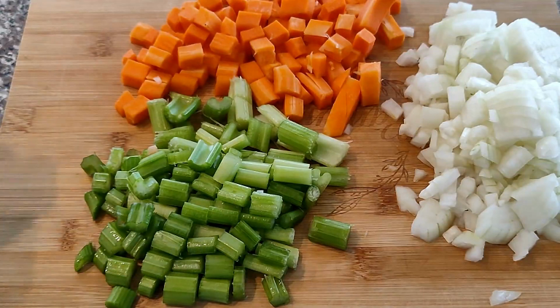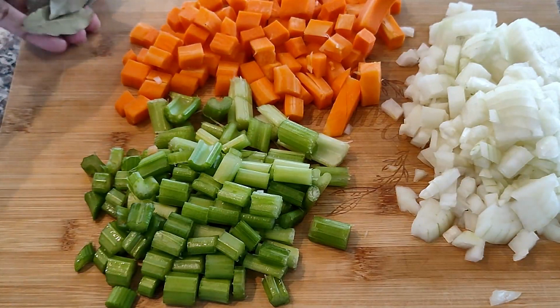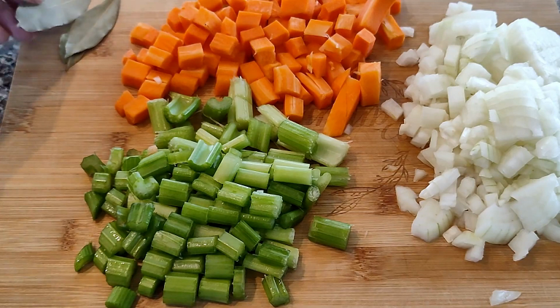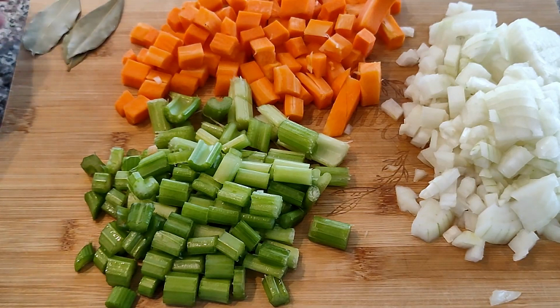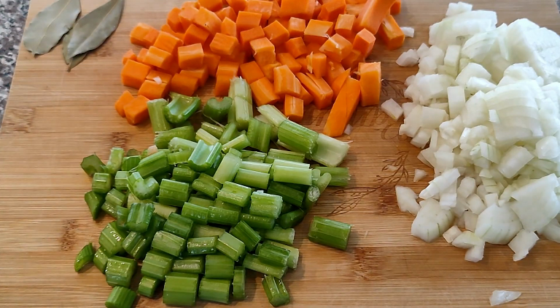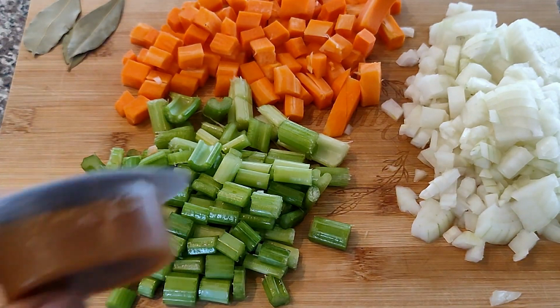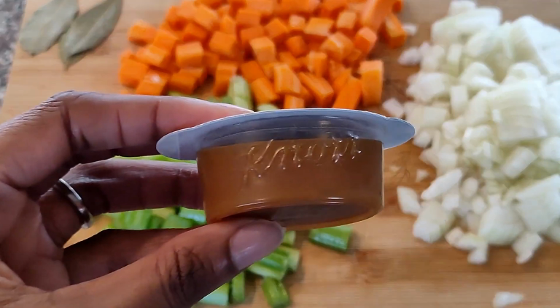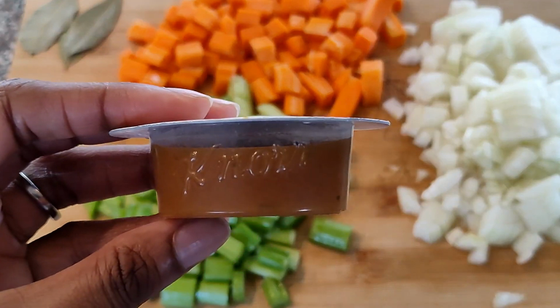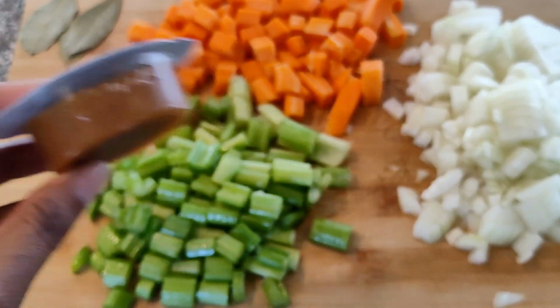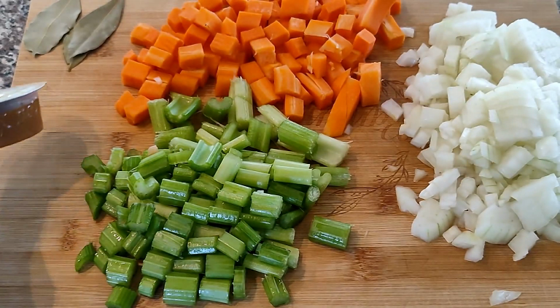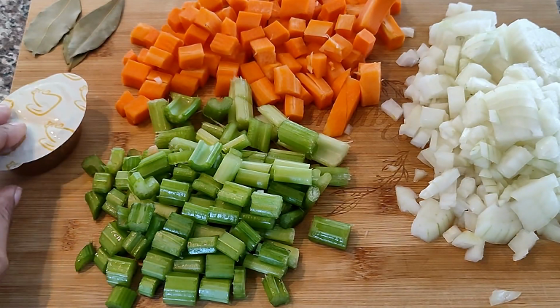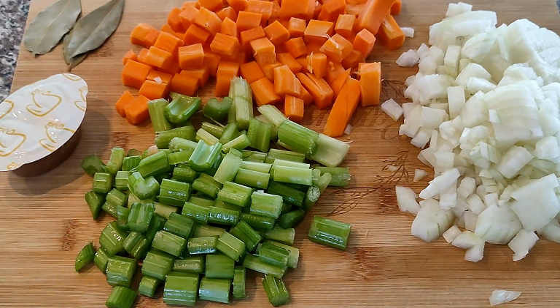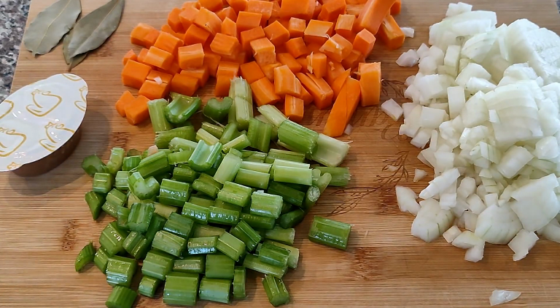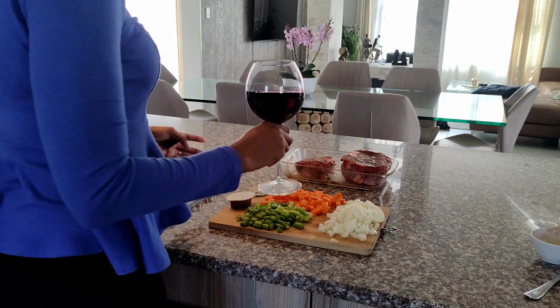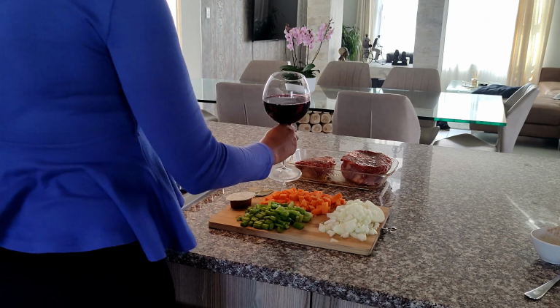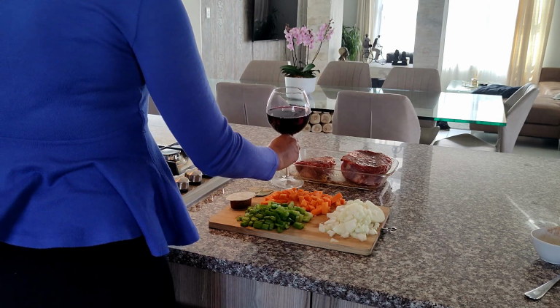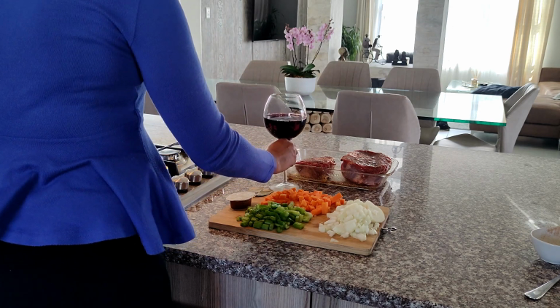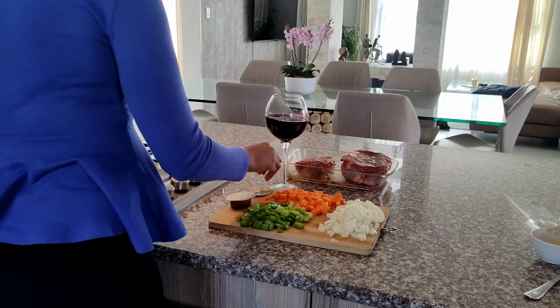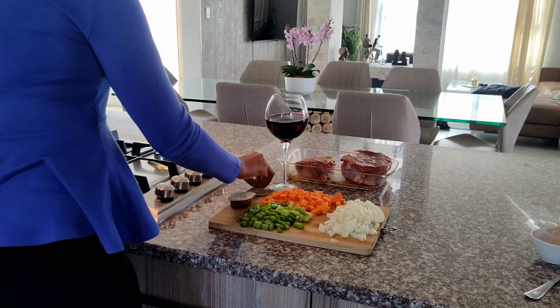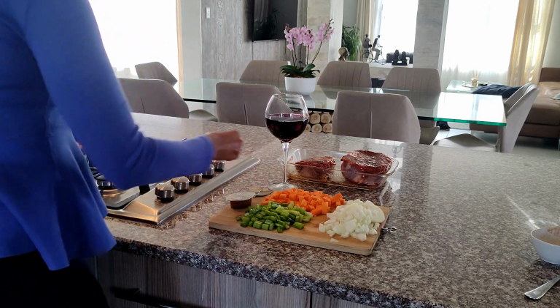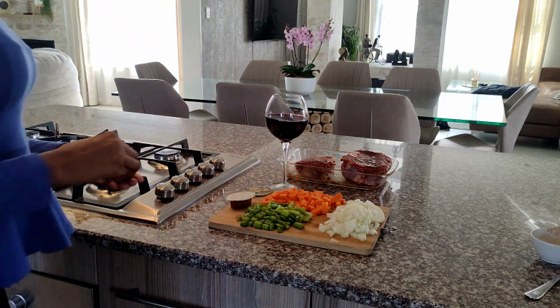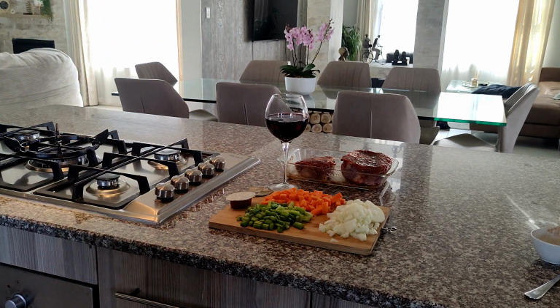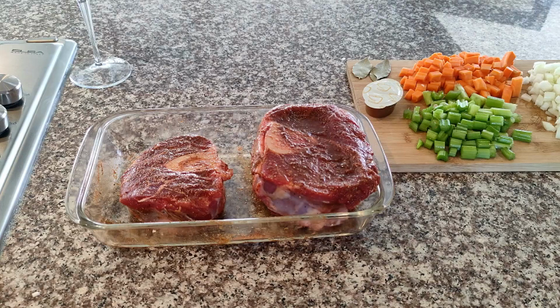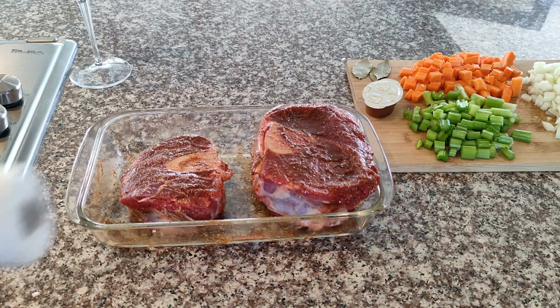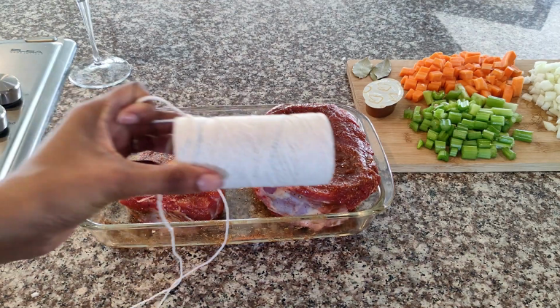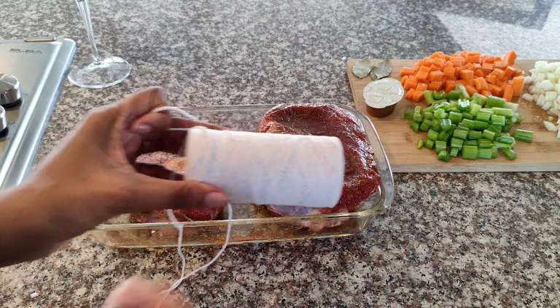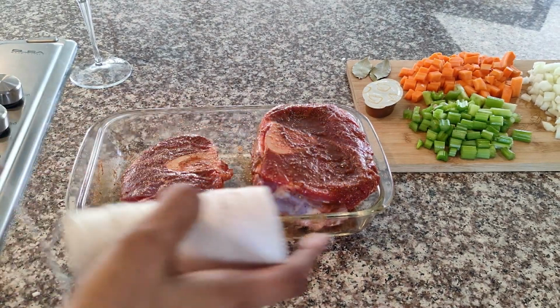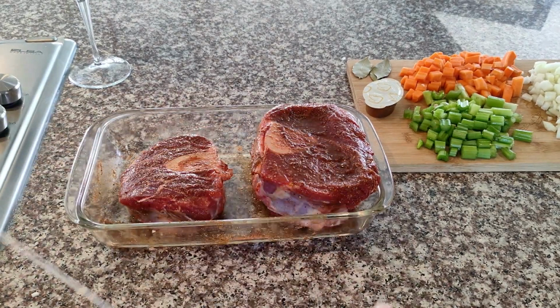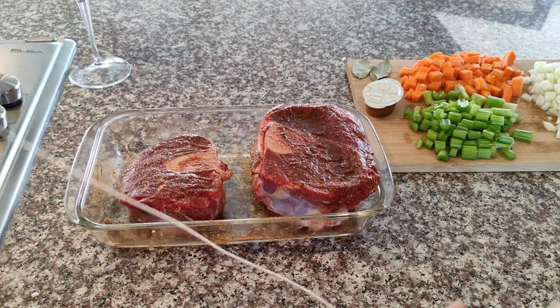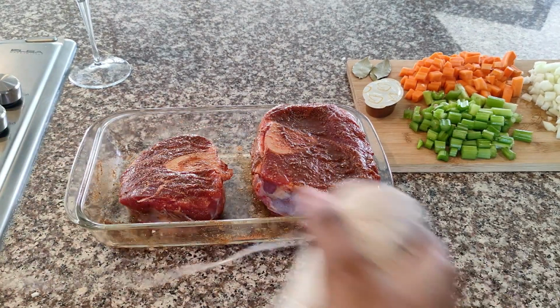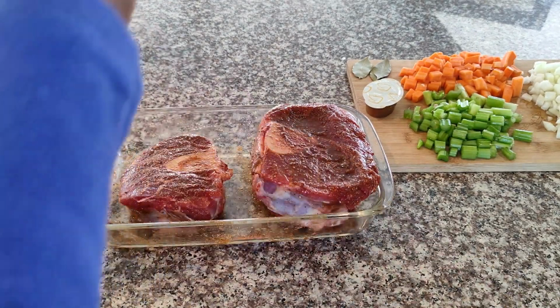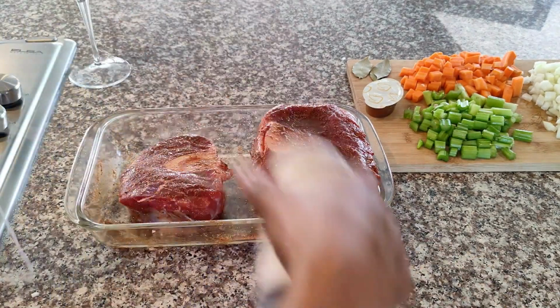We're also going to need three bay leaves and a chicken stock pot — you can use any chicken stock that you have available. And of course a glass of red wine. You can't have ossobuco without red wine.